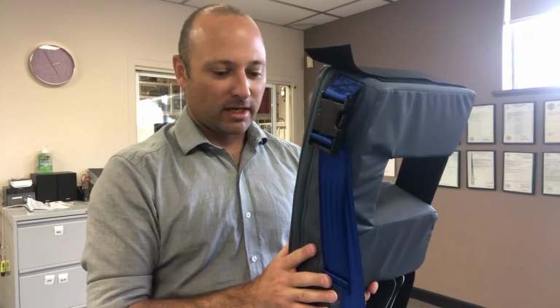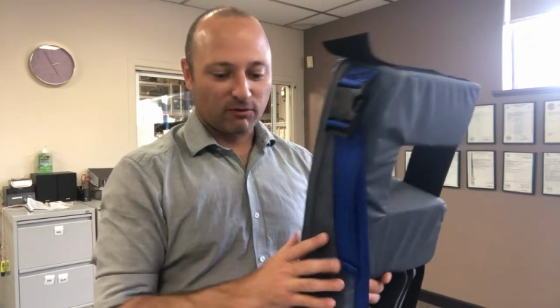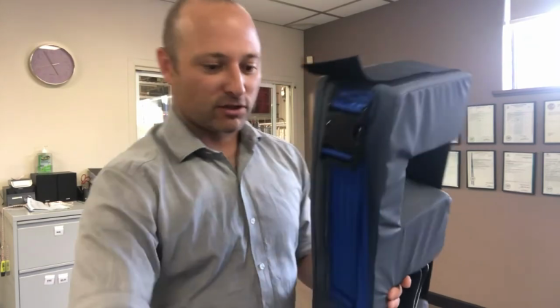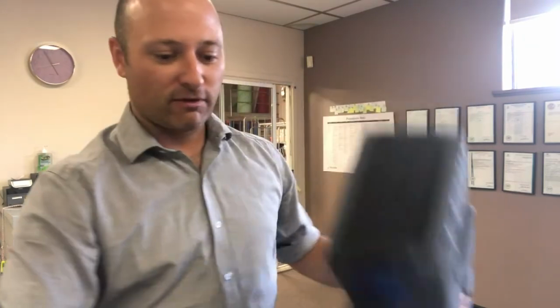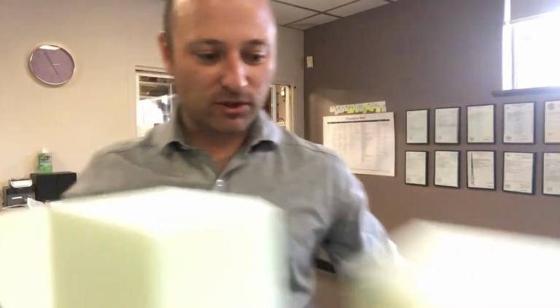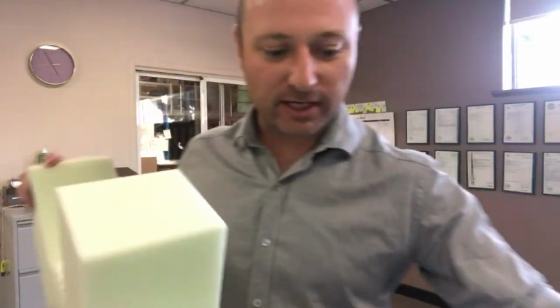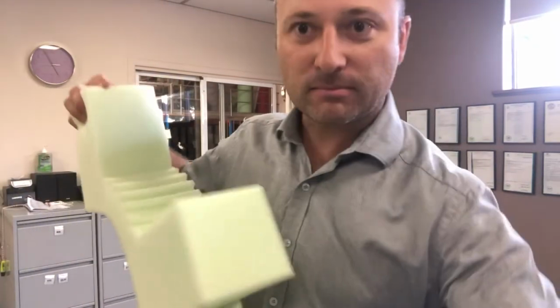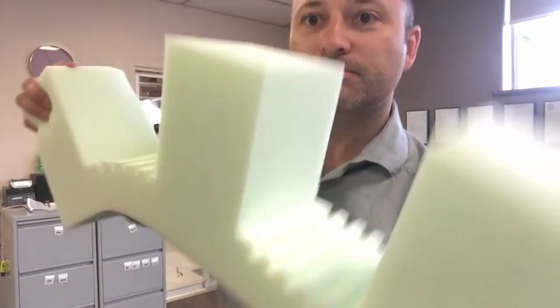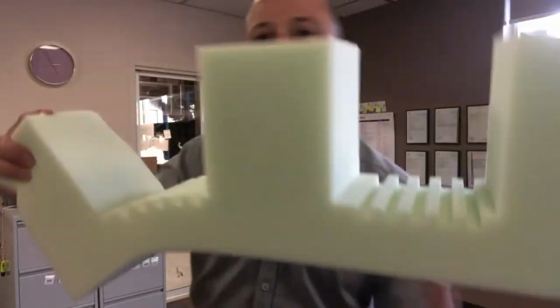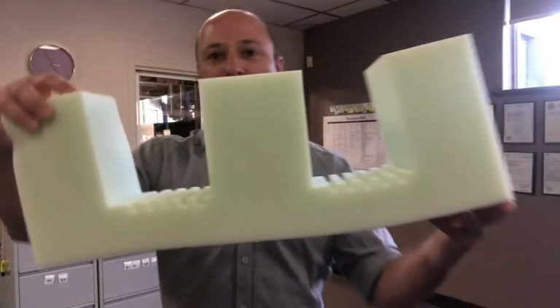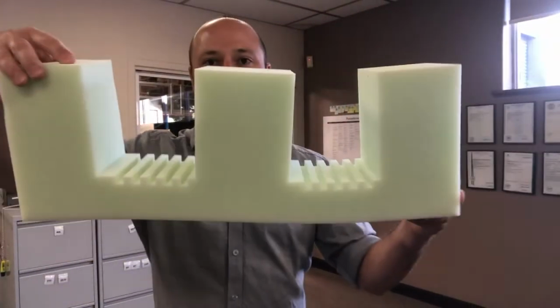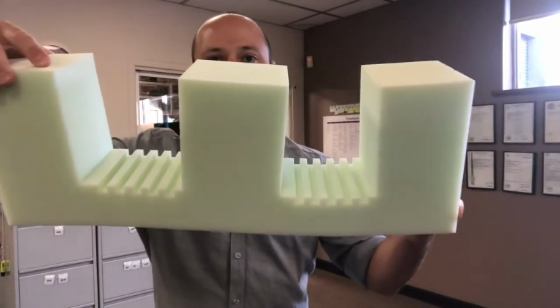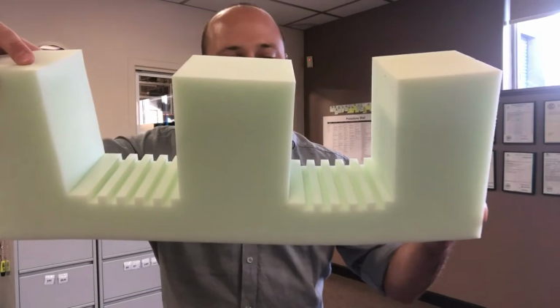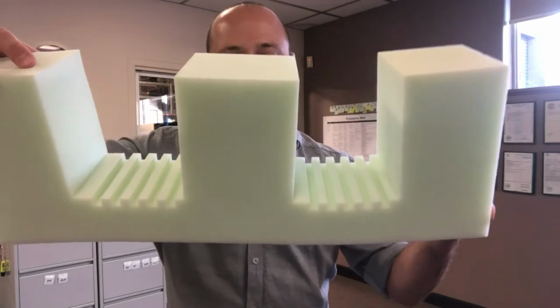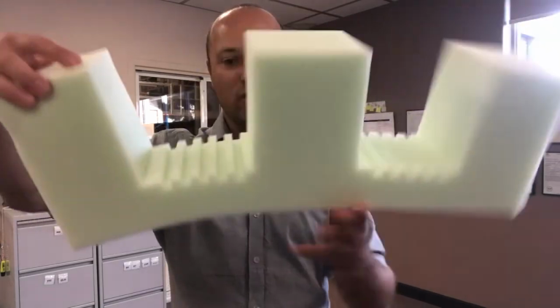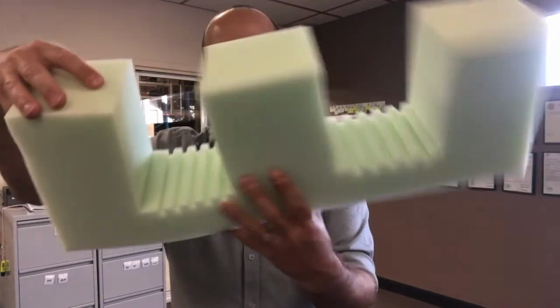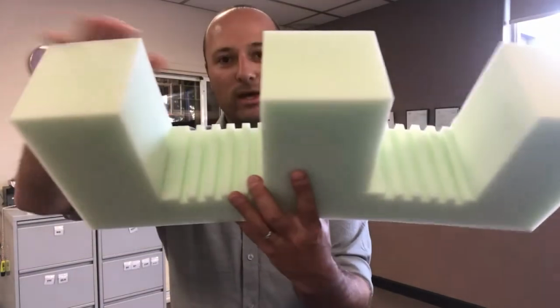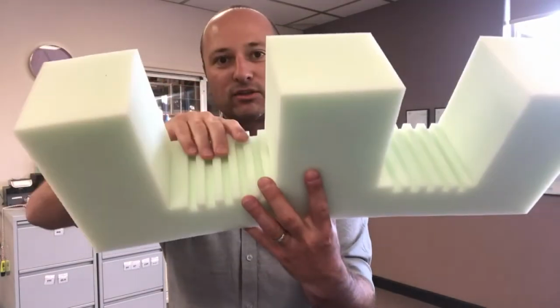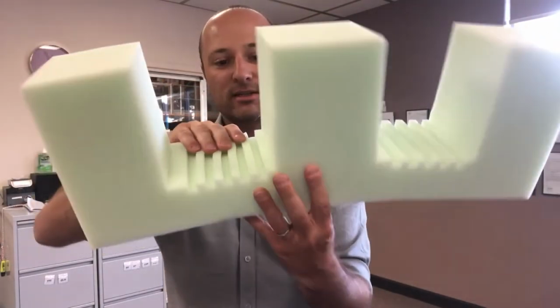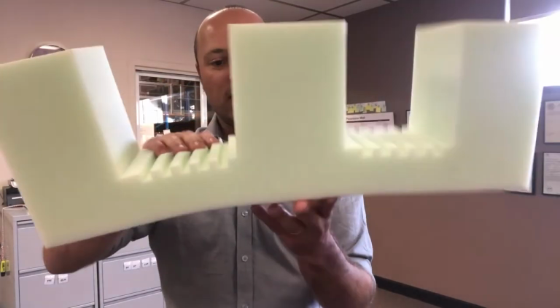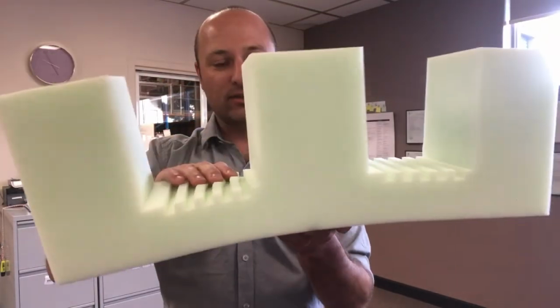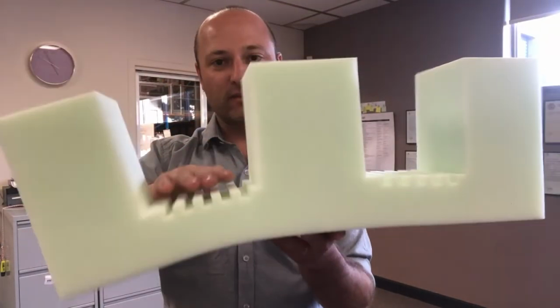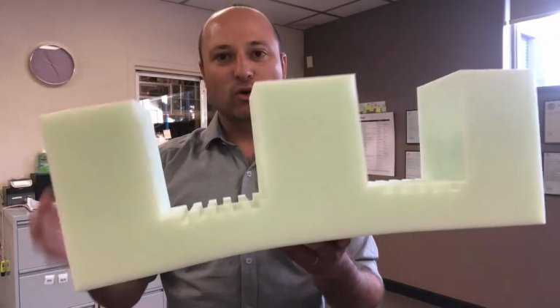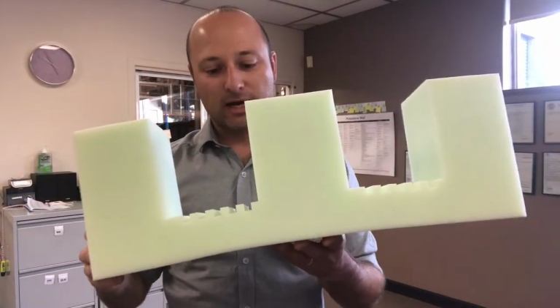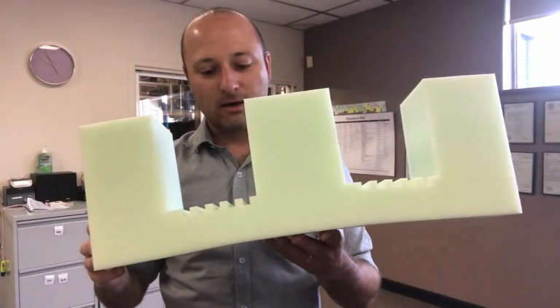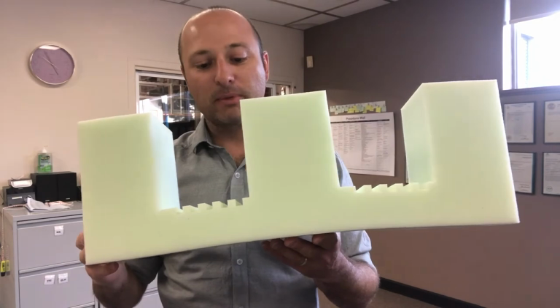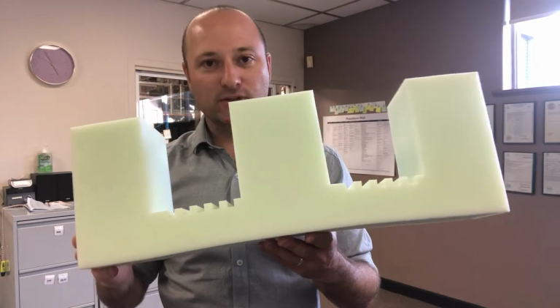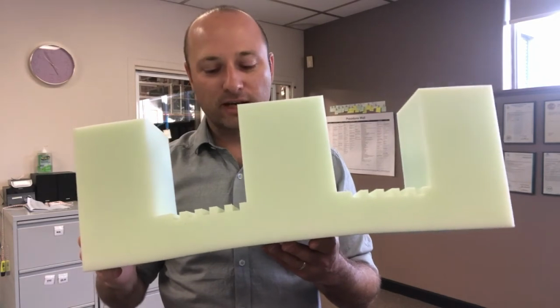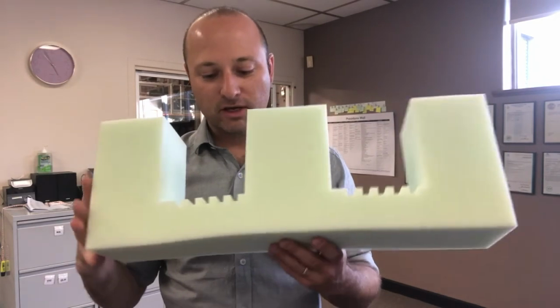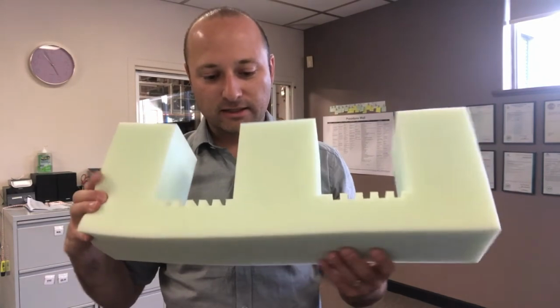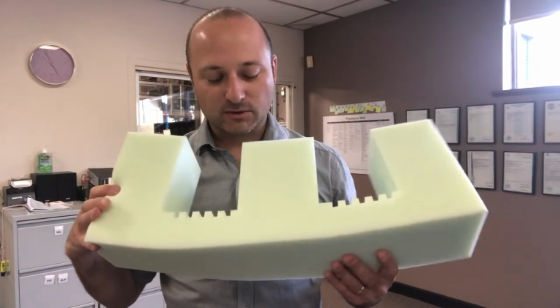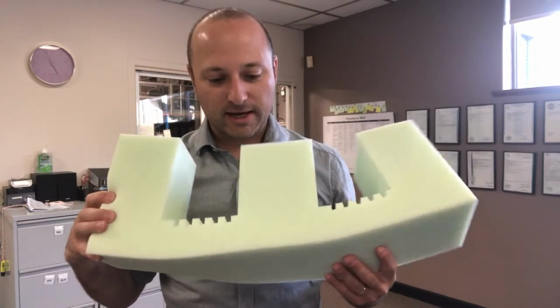A couple of features of the foam which I've got here. You can see we've got convolutions cut into the foam where the legs rest, and that's just to give better blood circulation under the legs.